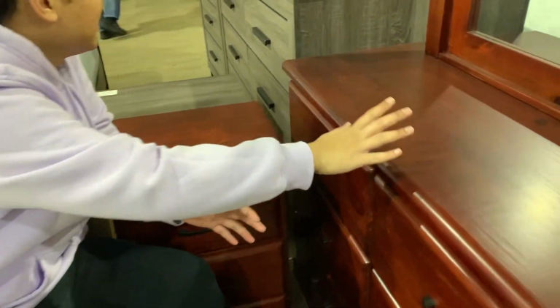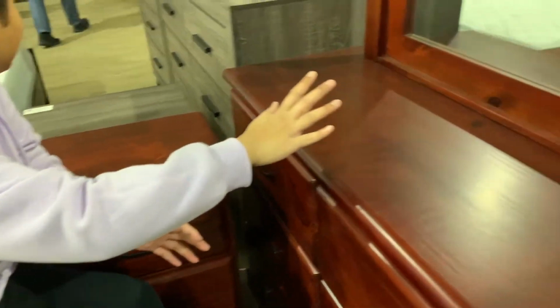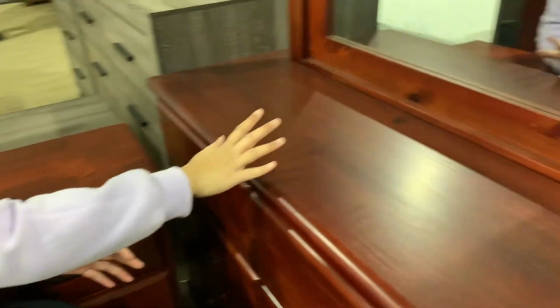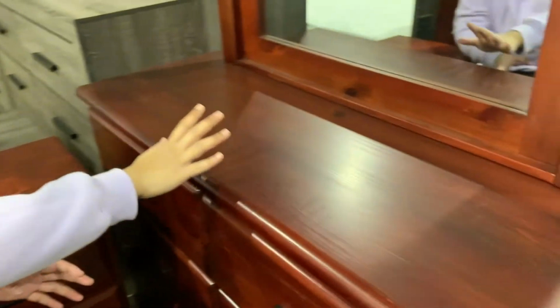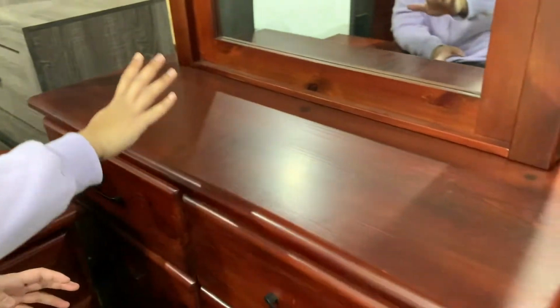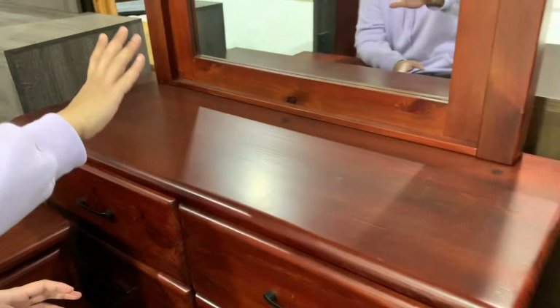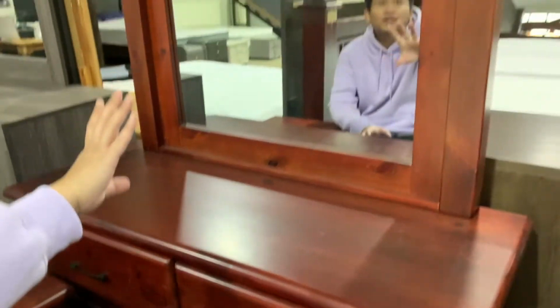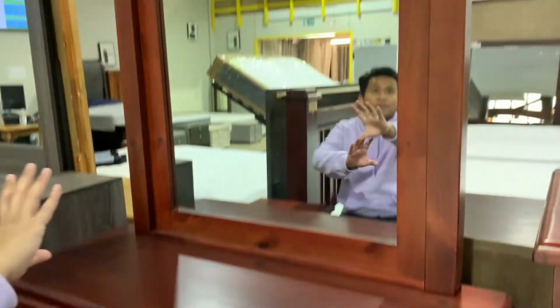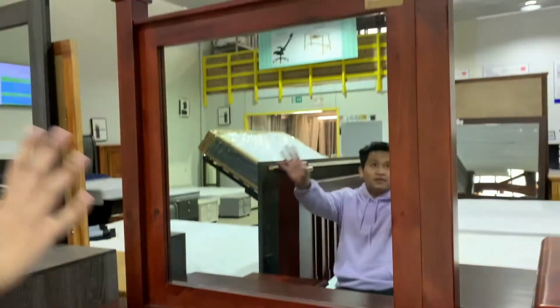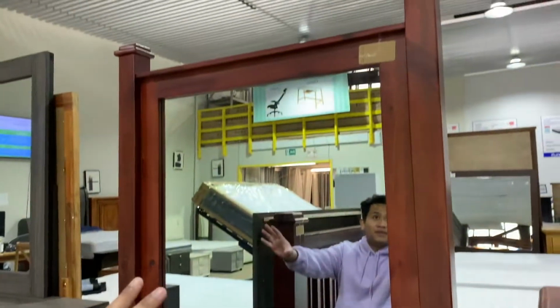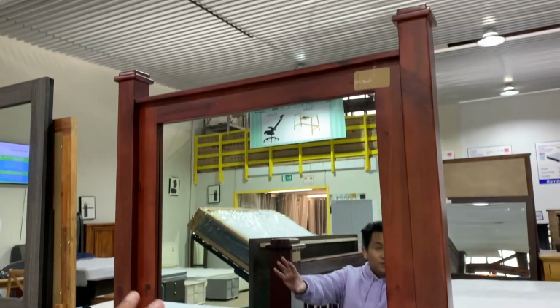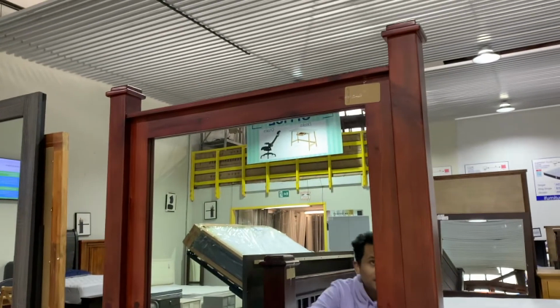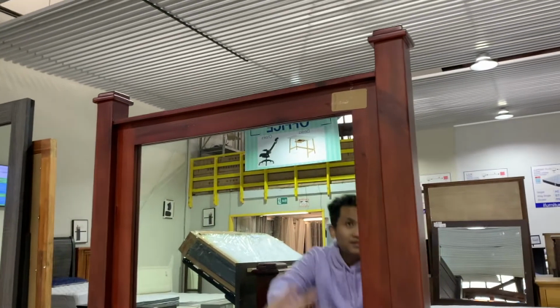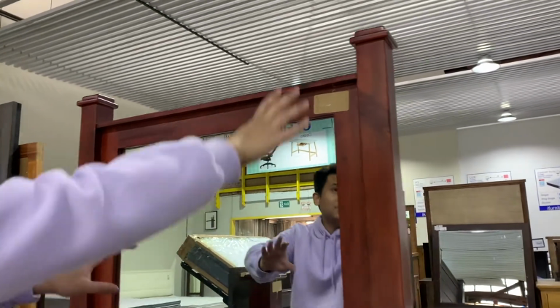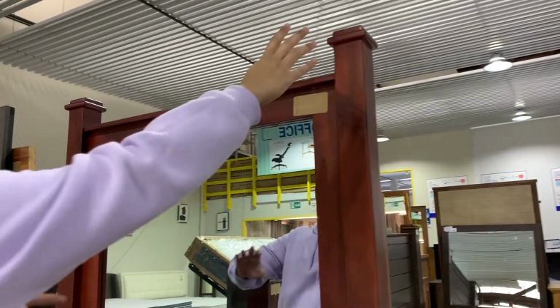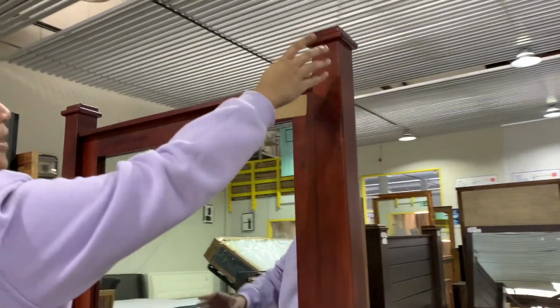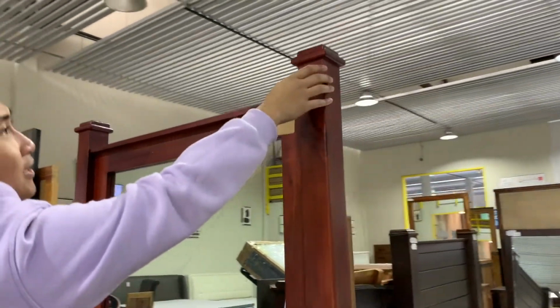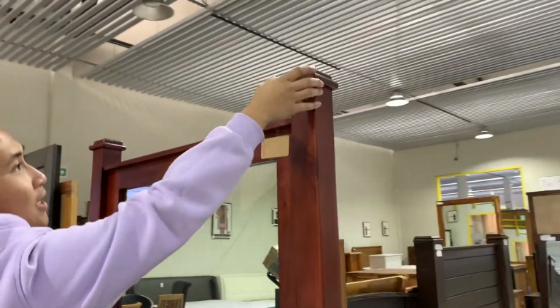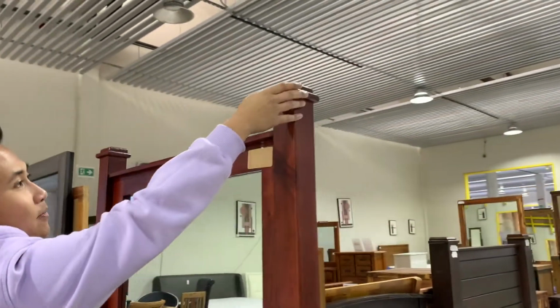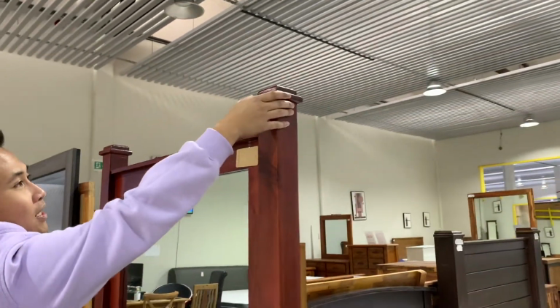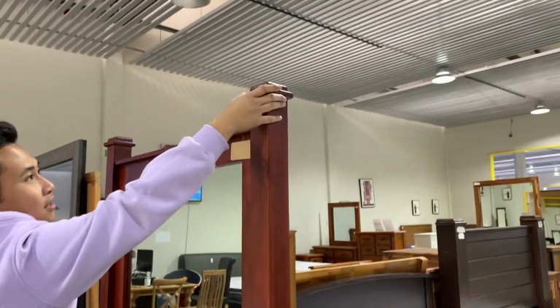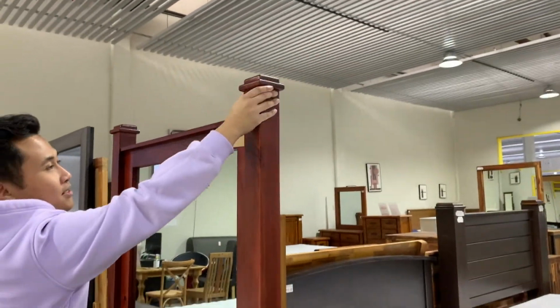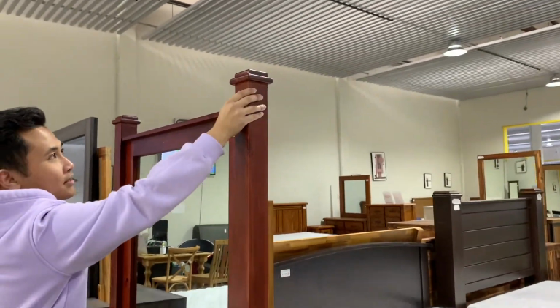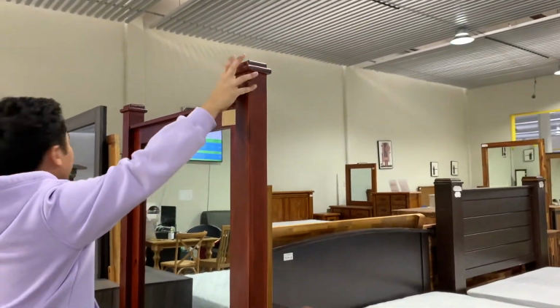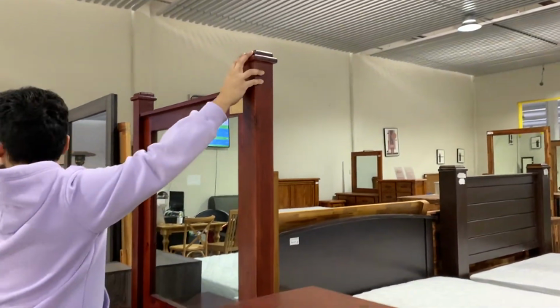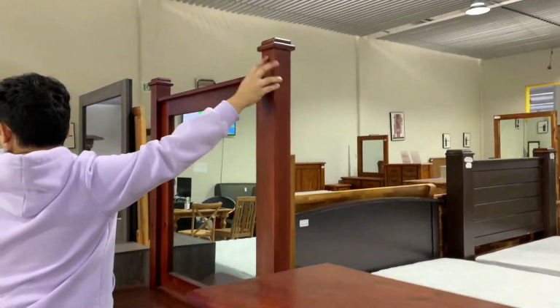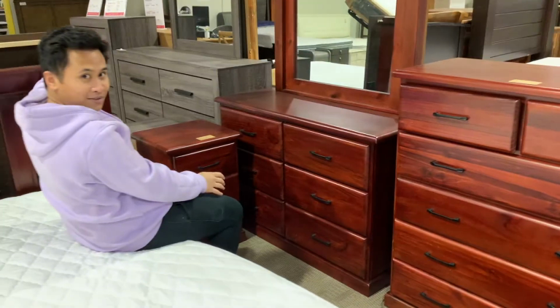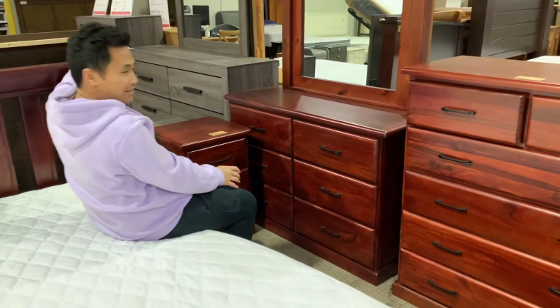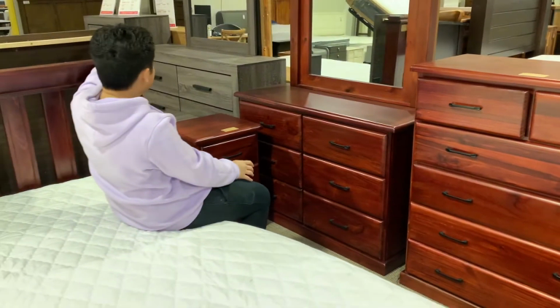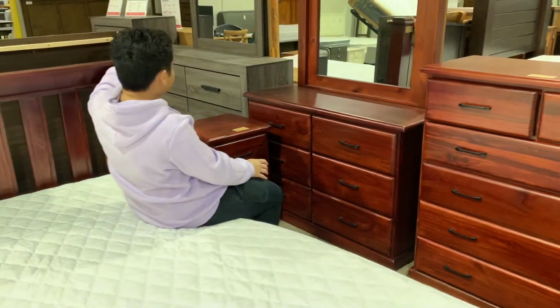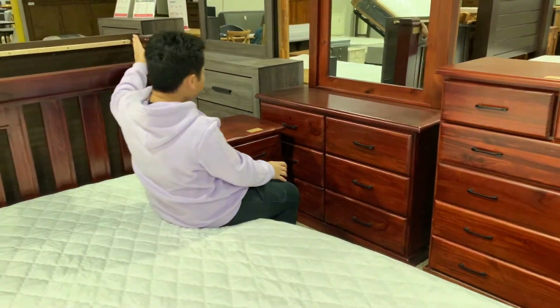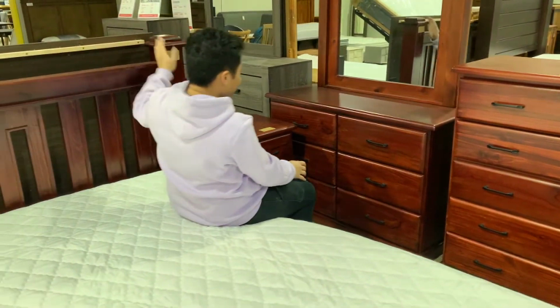Now this is the dresser. The dresser comes with the mirror. As you can see, the styling is being consistently applied.